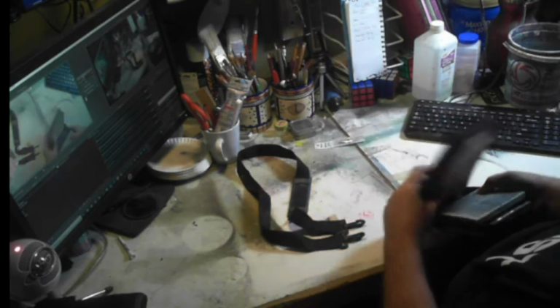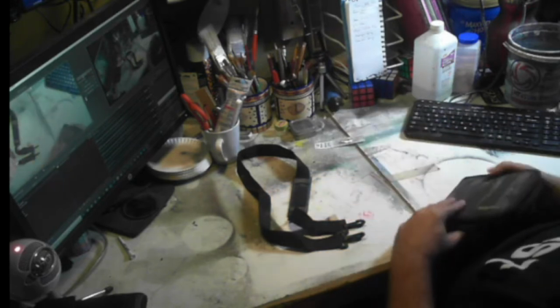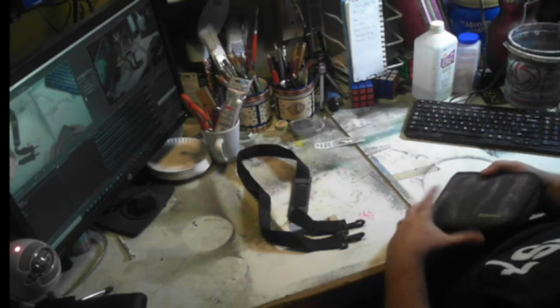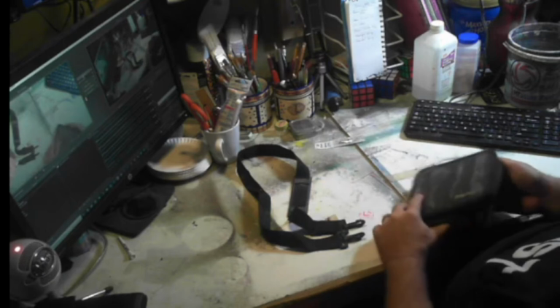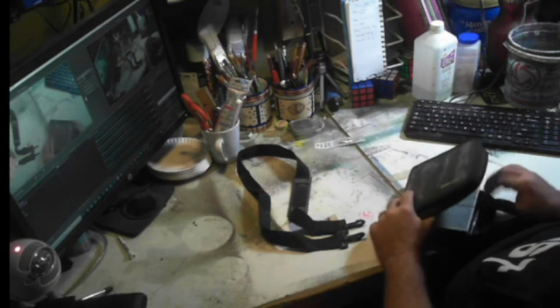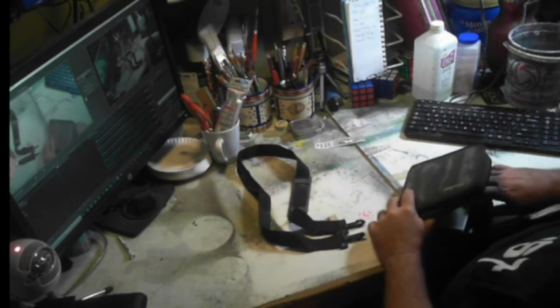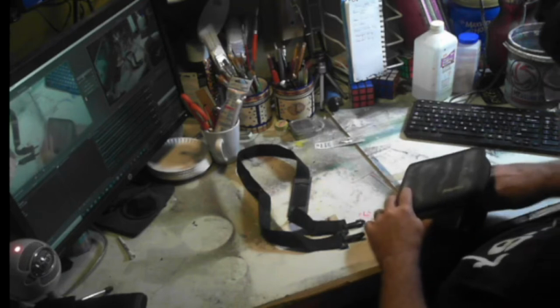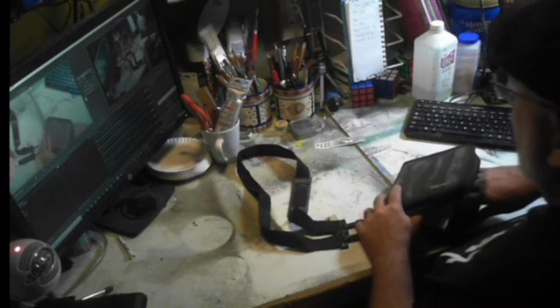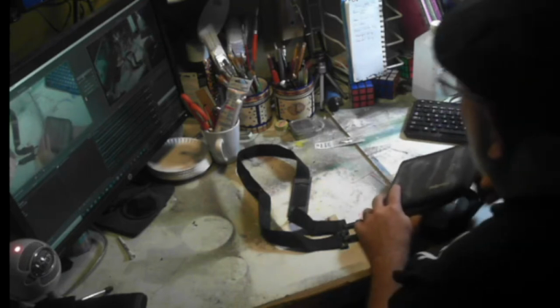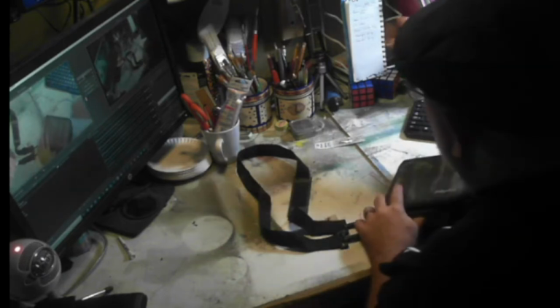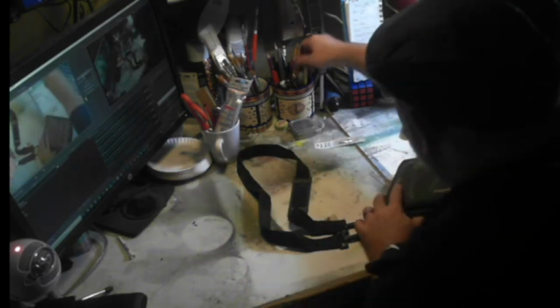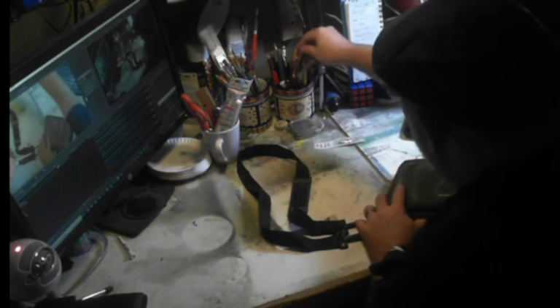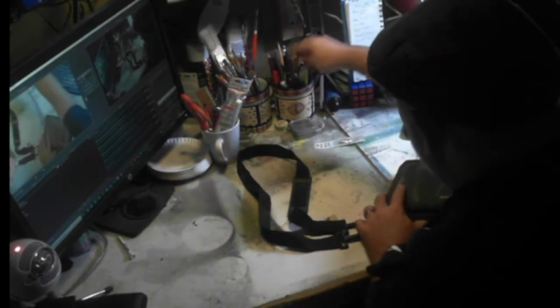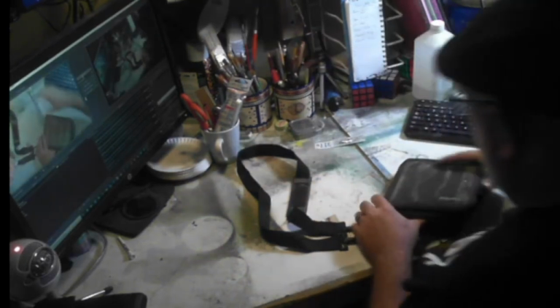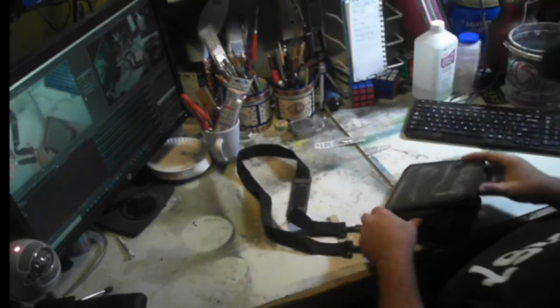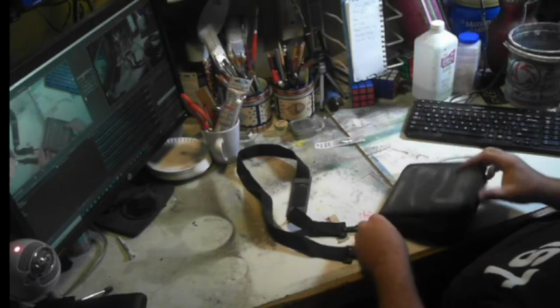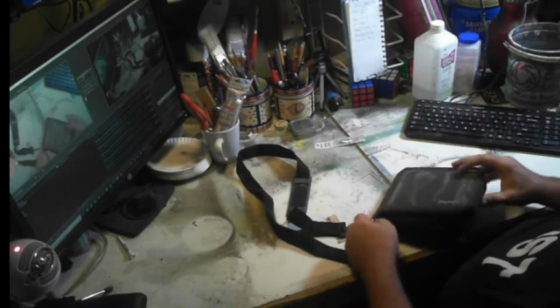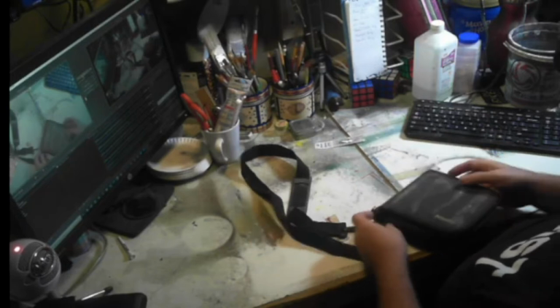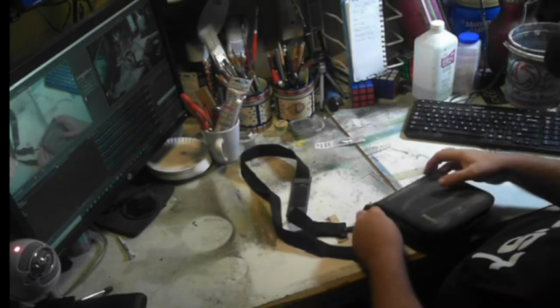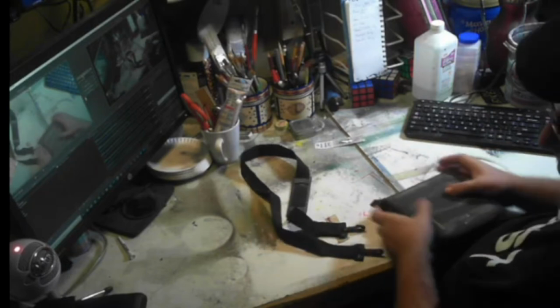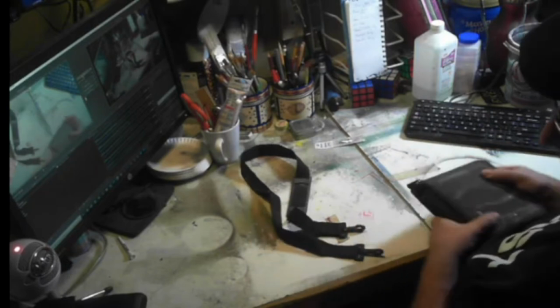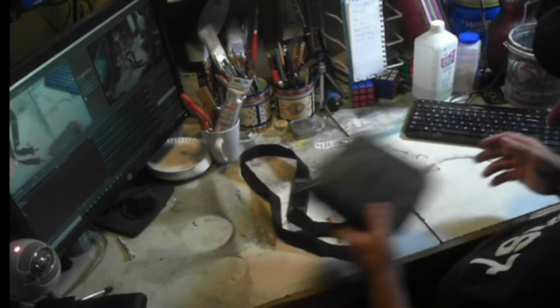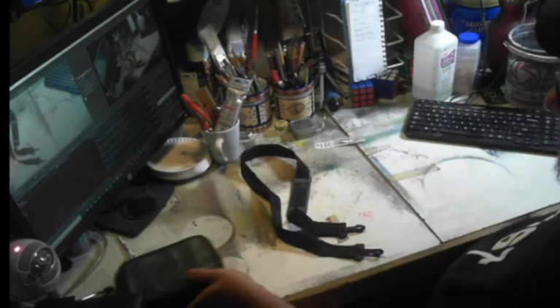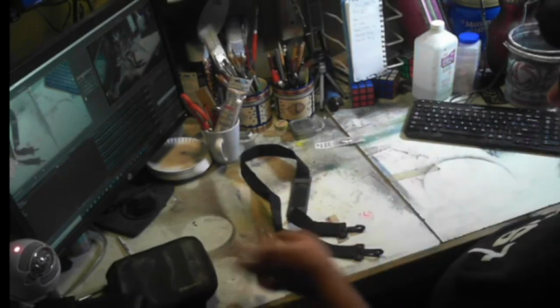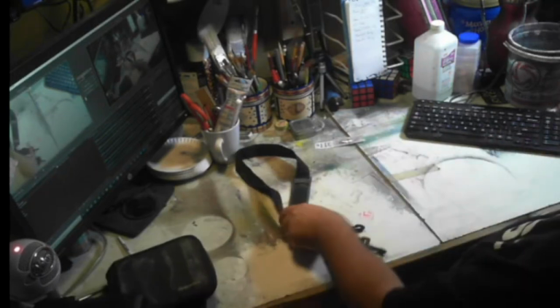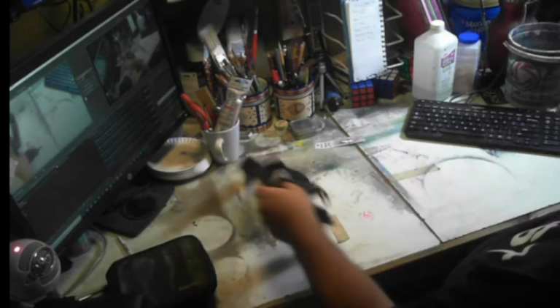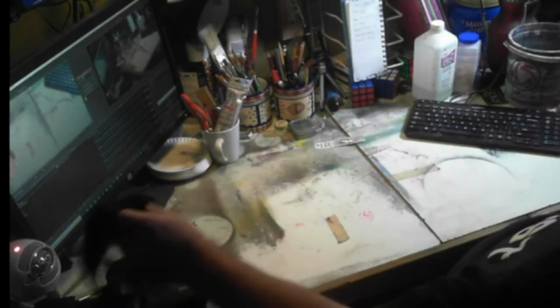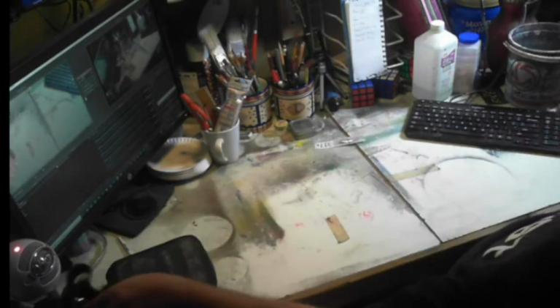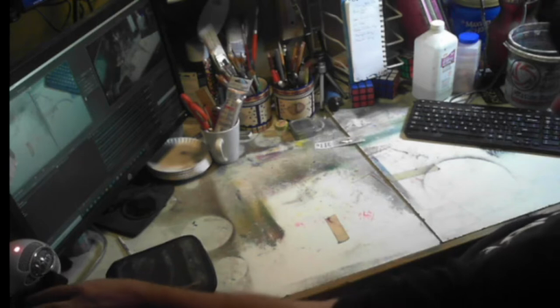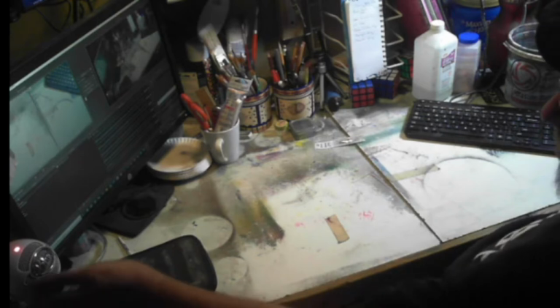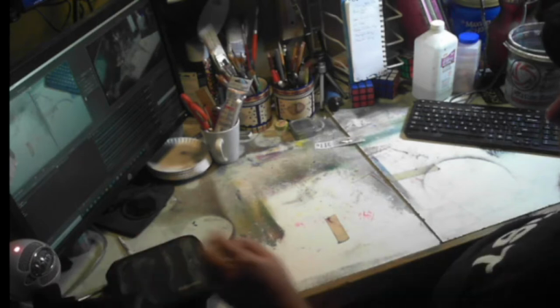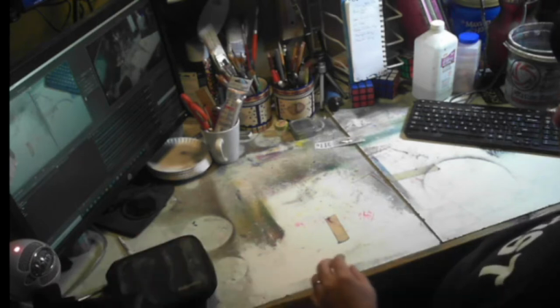I'm going to take that ink brush pen out before it spills in there — move that out of the way.